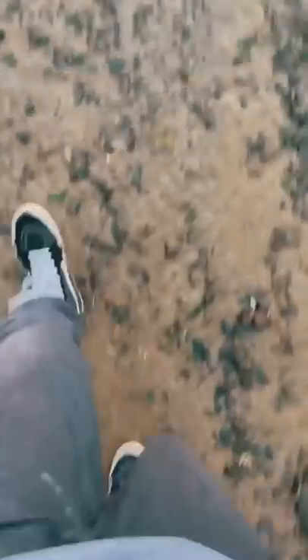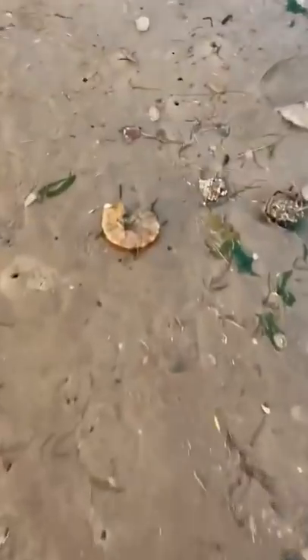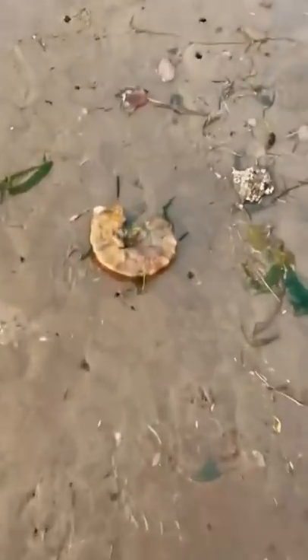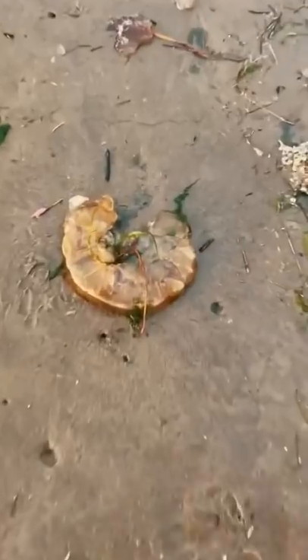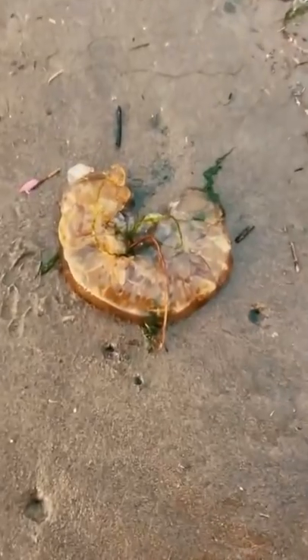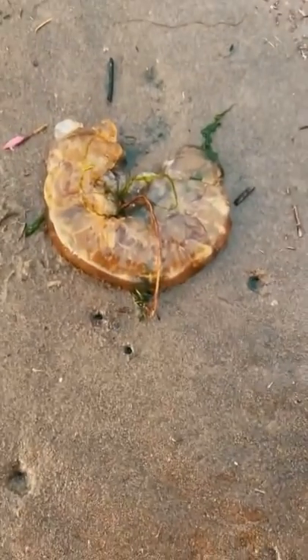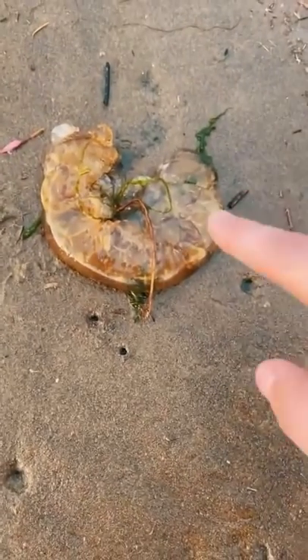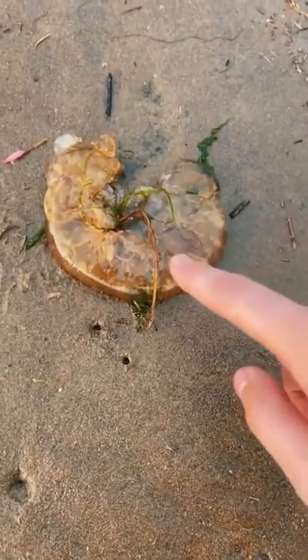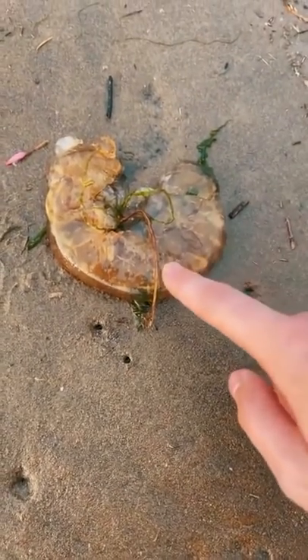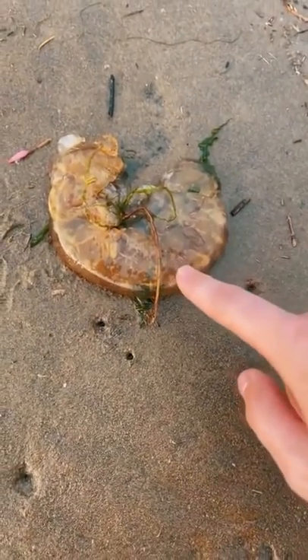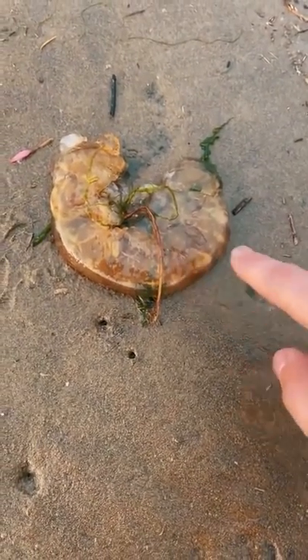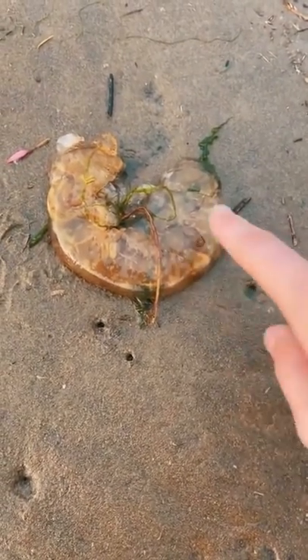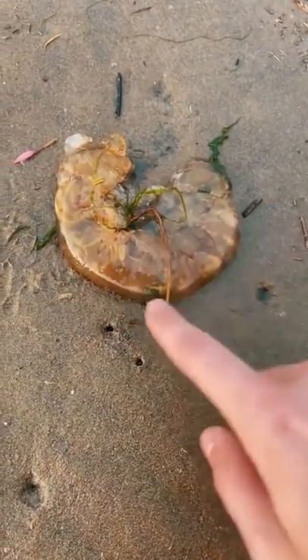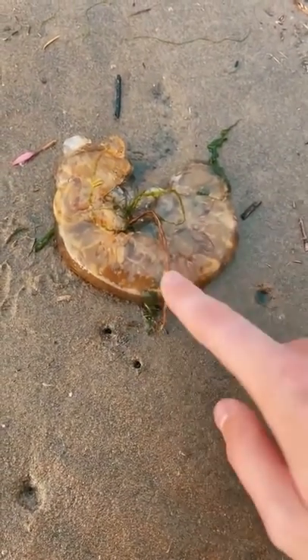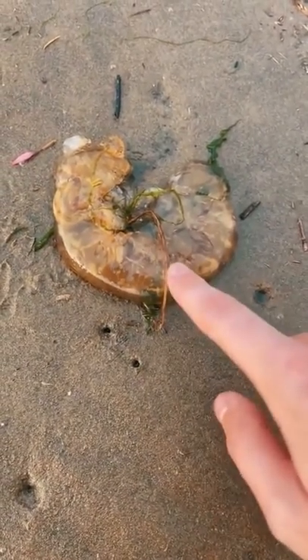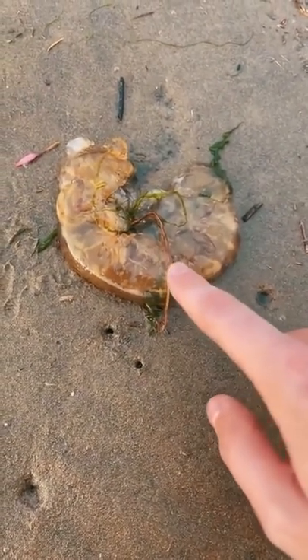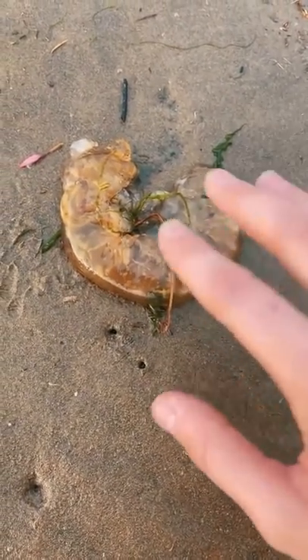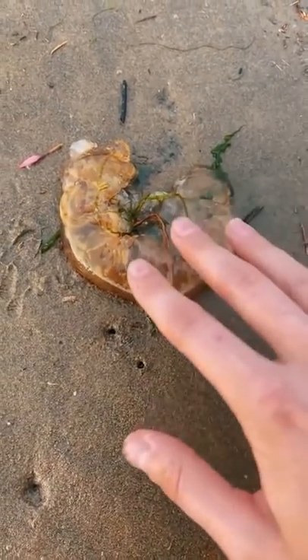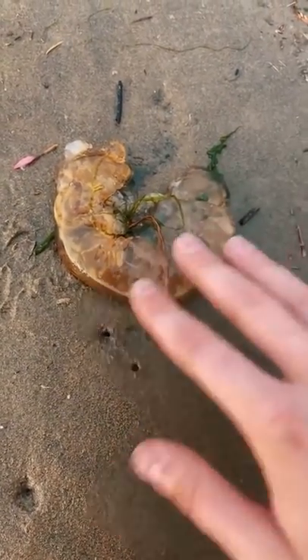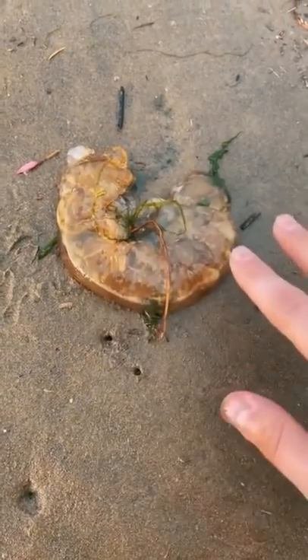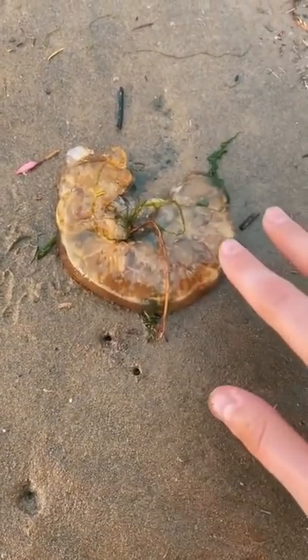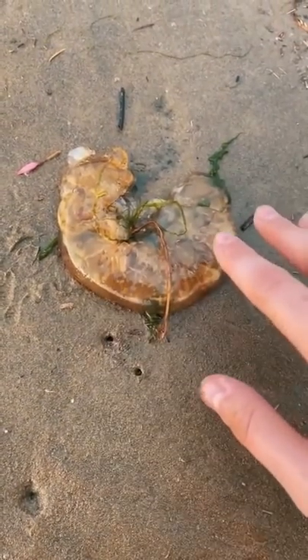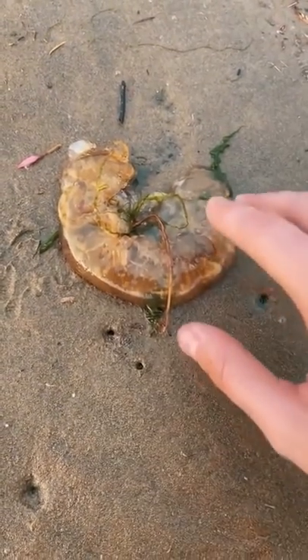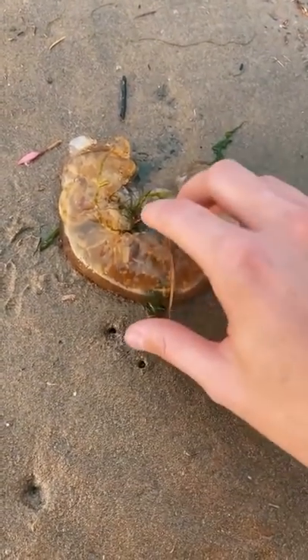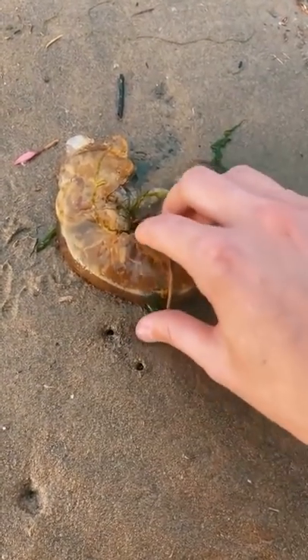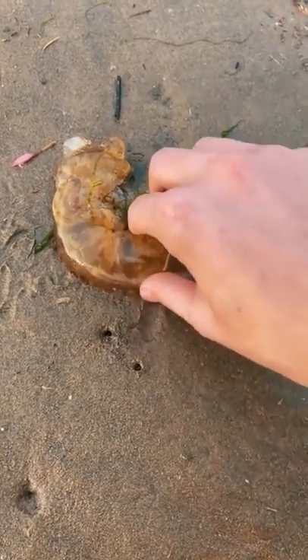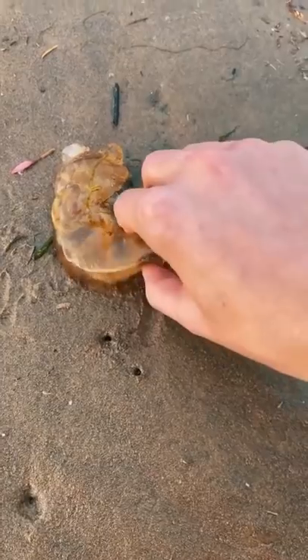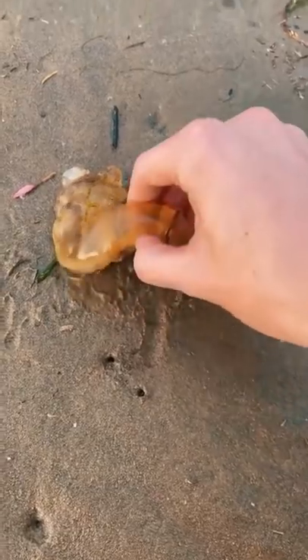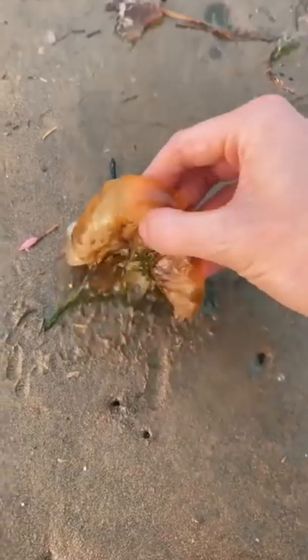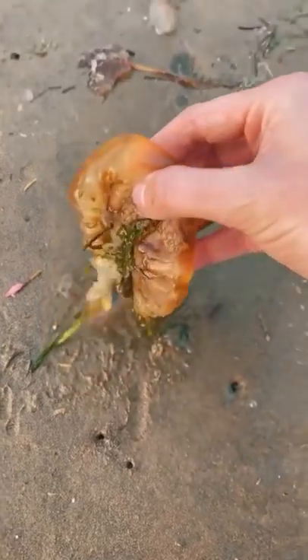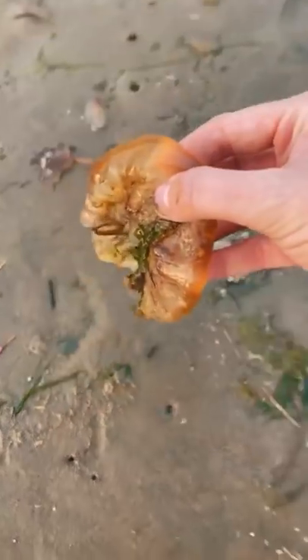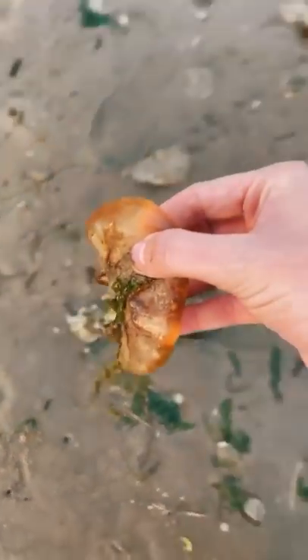Oh my gosh, check this out. This is a big chunk of stinging jellyfish. I'm going to try to pick it up without getting stung and put it back in the water. Maybe a hungry turtle can eat it.